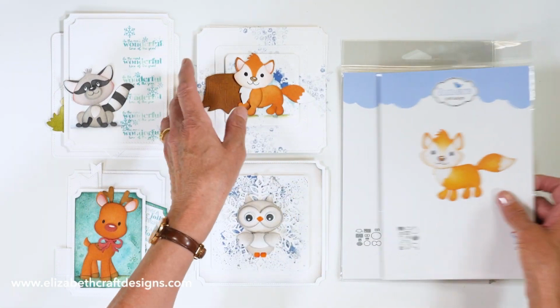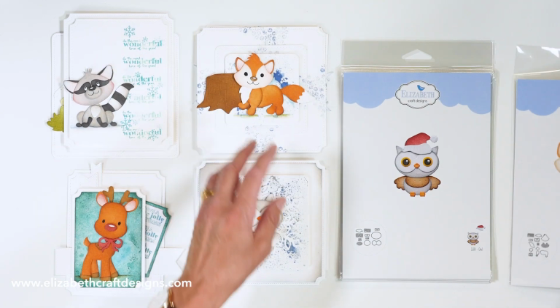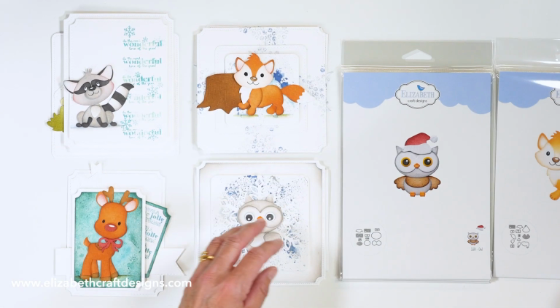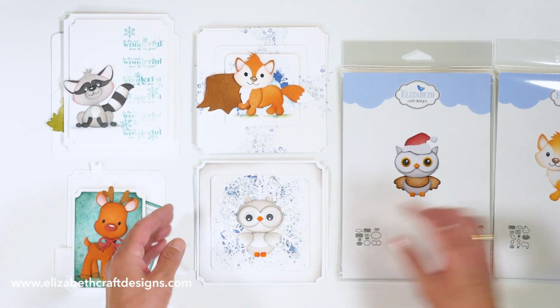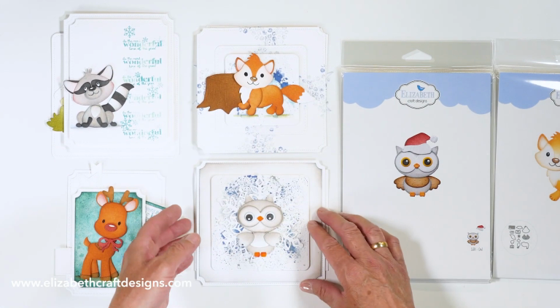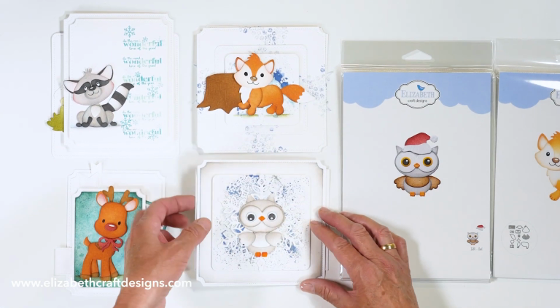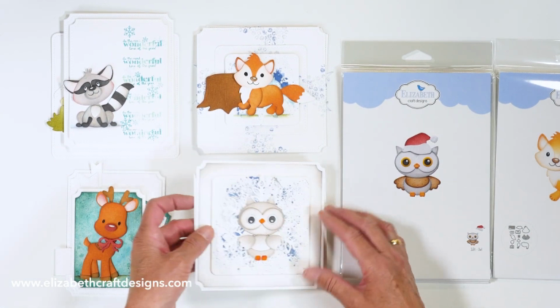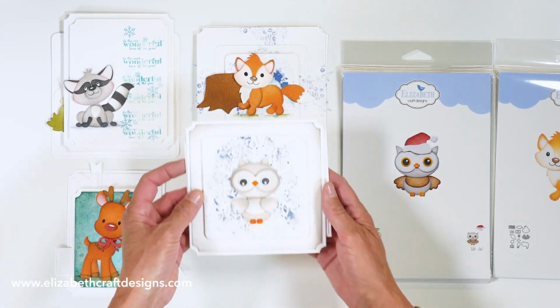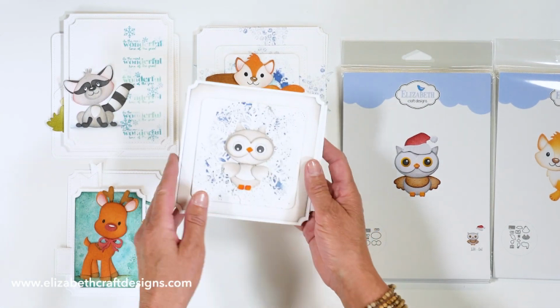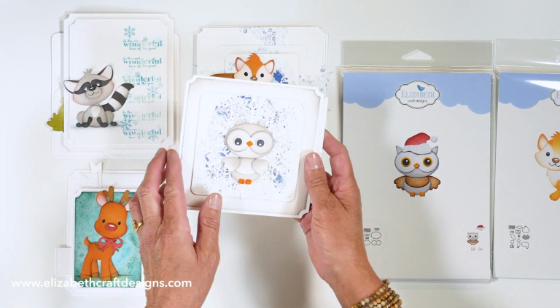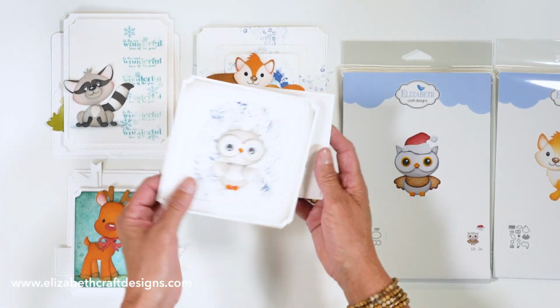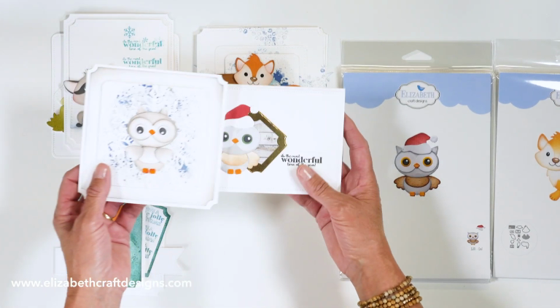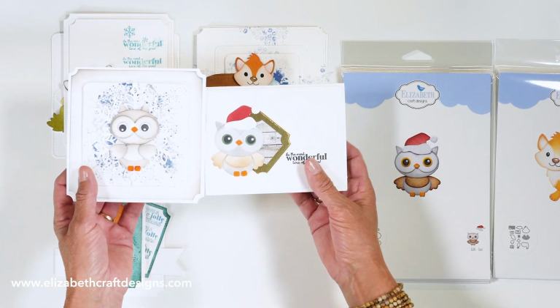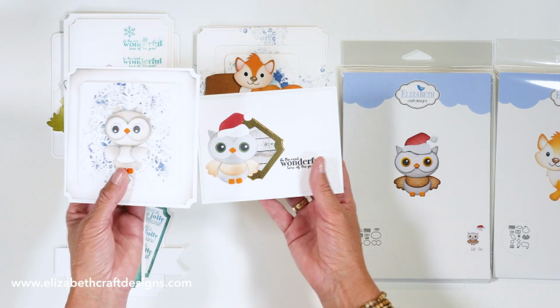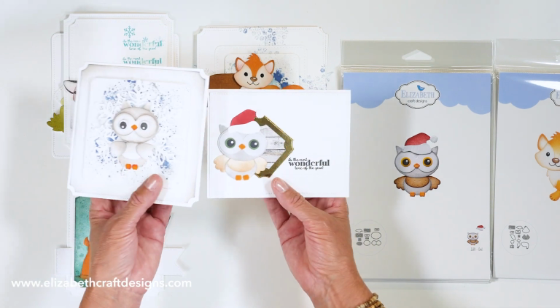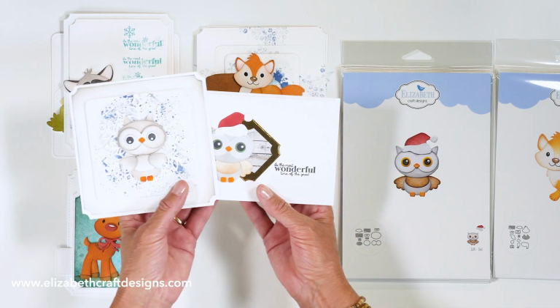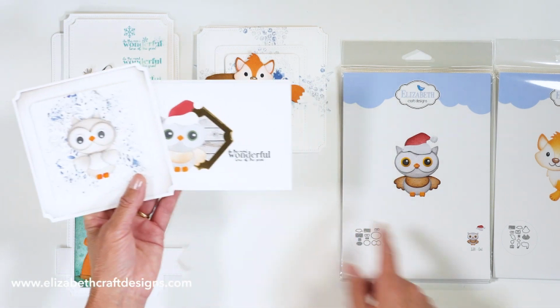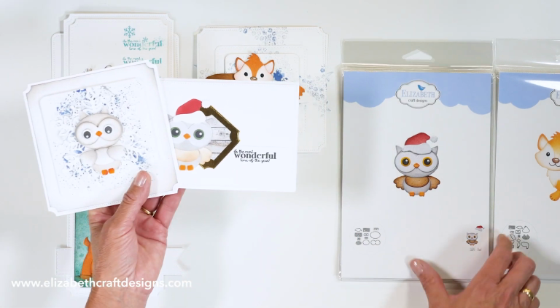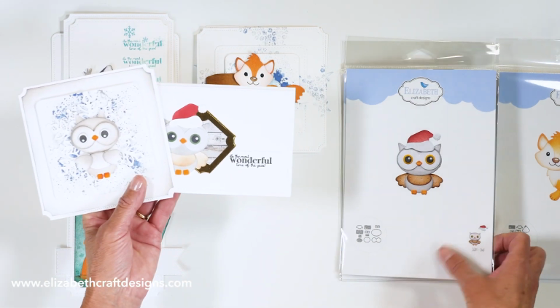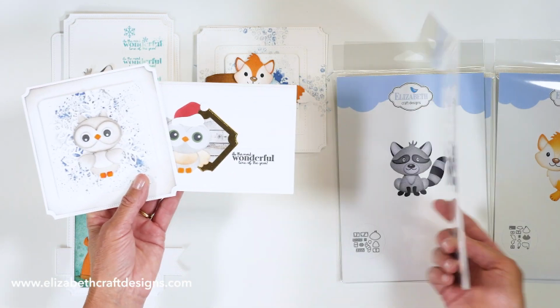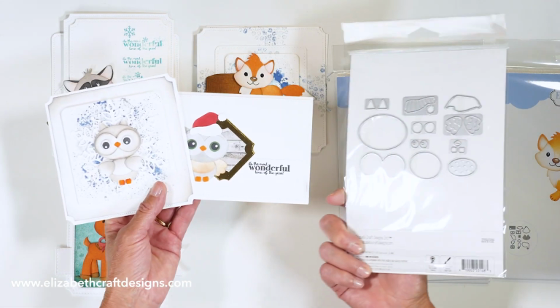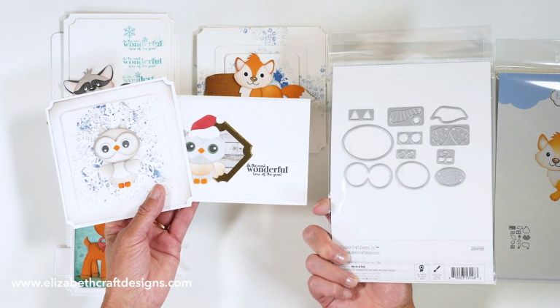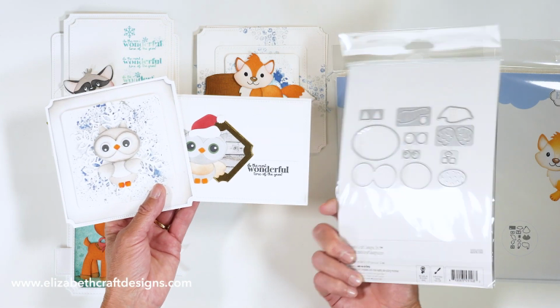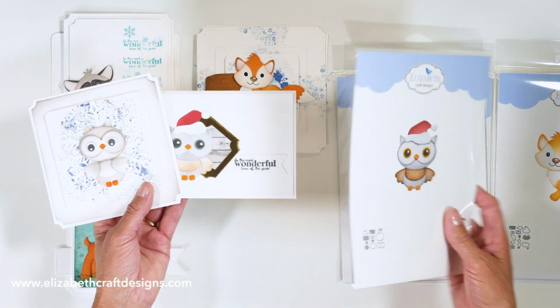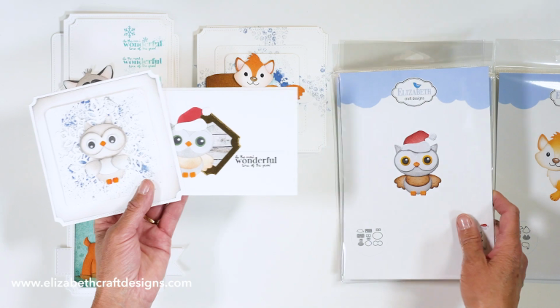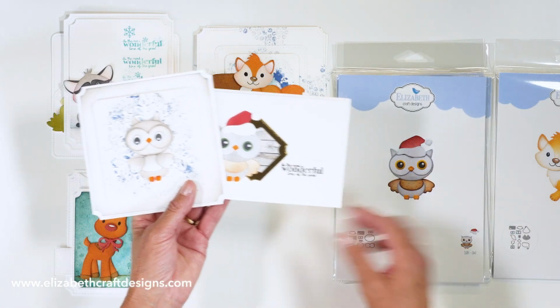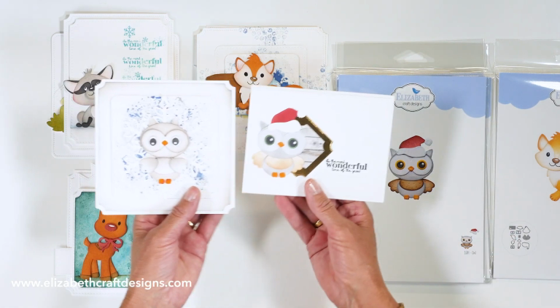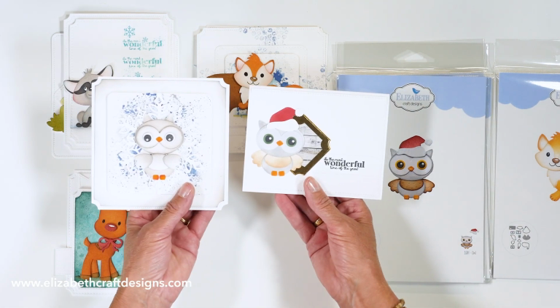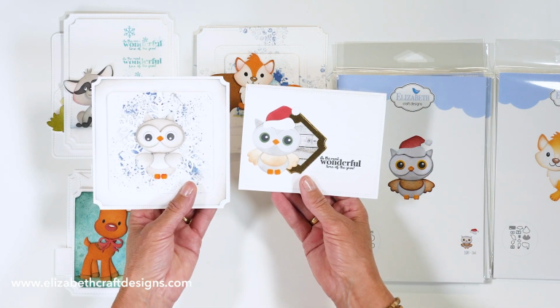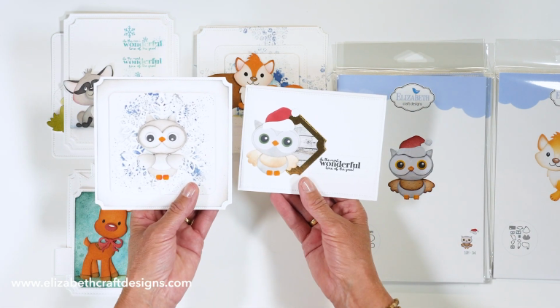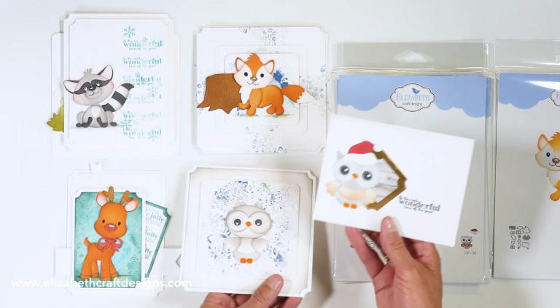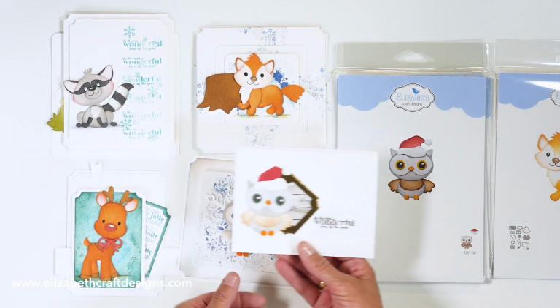And here we have an adorable owl. Anita created two samples, and that owl comes with a little Christmas hat. So this is the die, and that hat you can put on the other animals as well. That's the new owl.